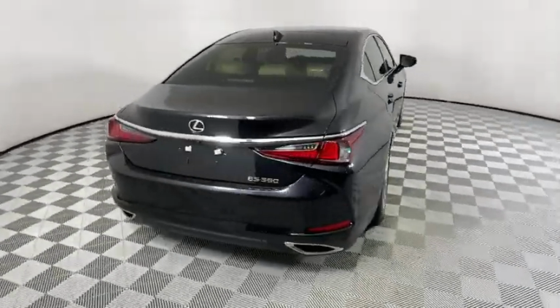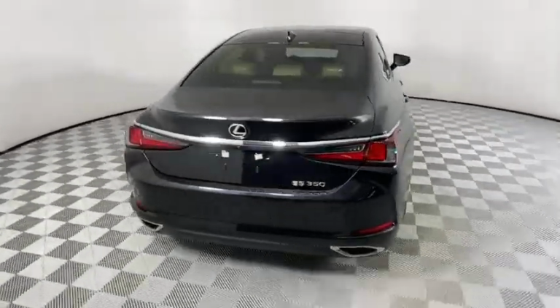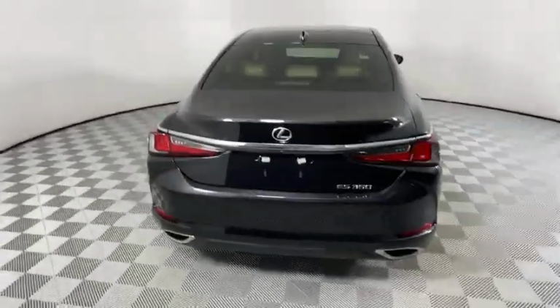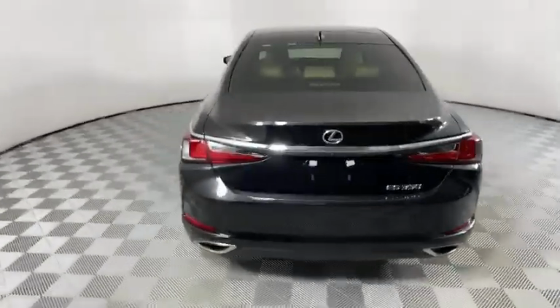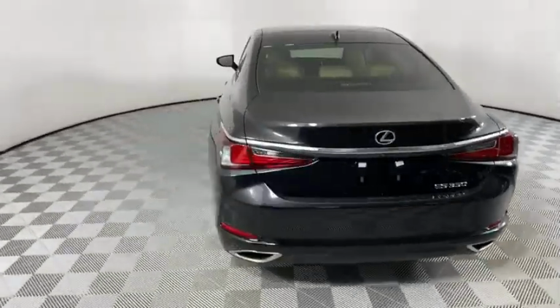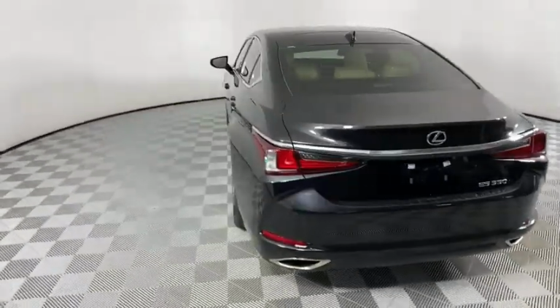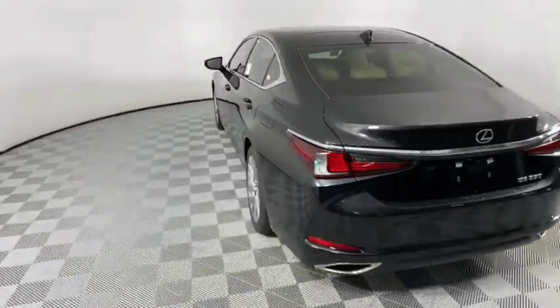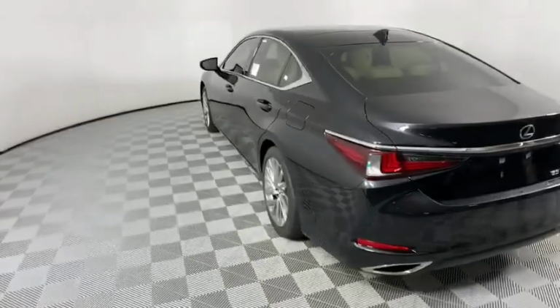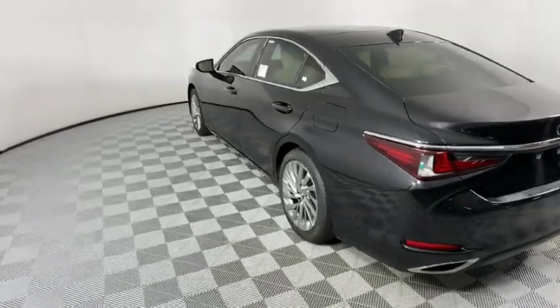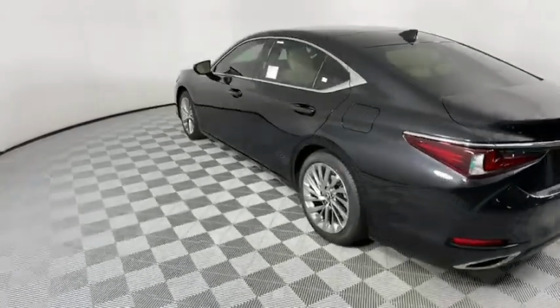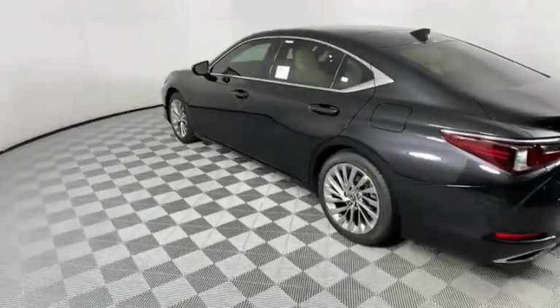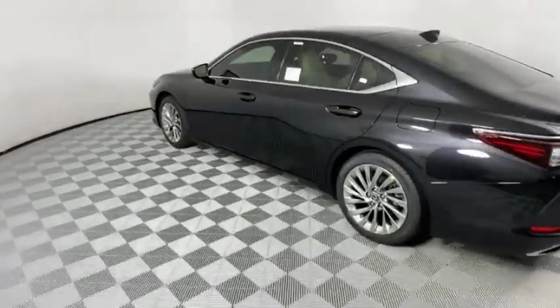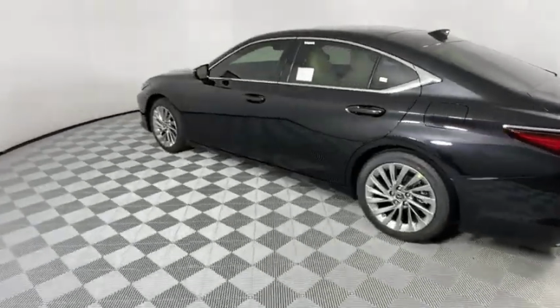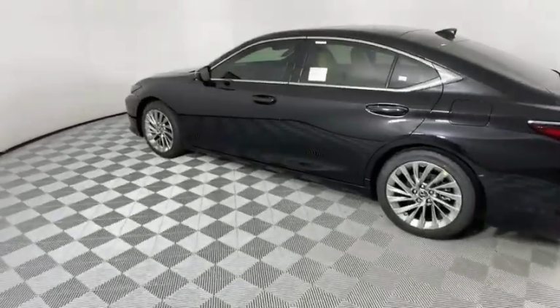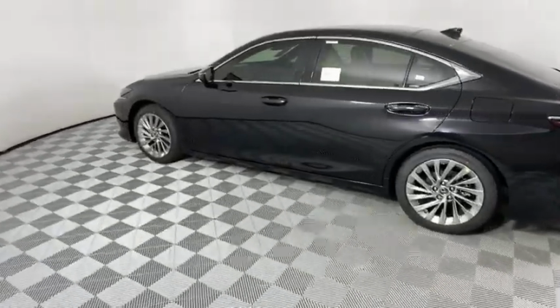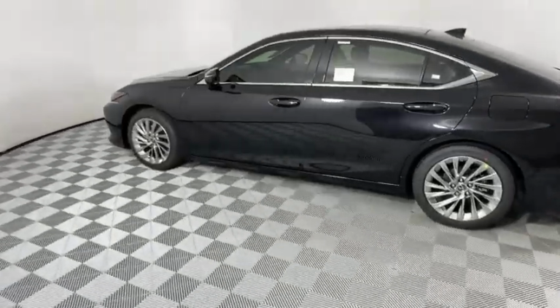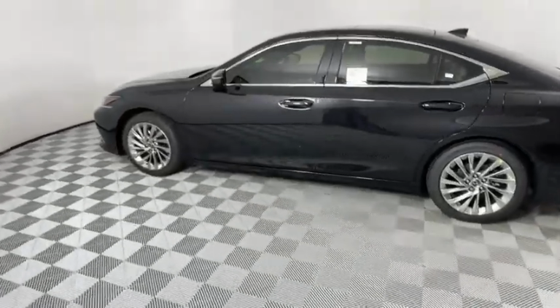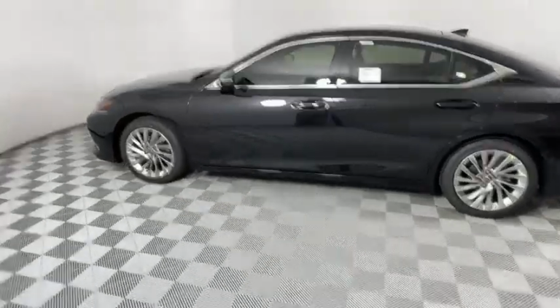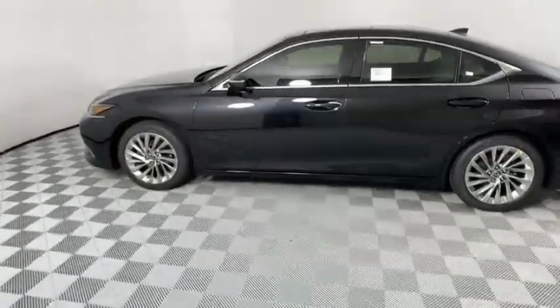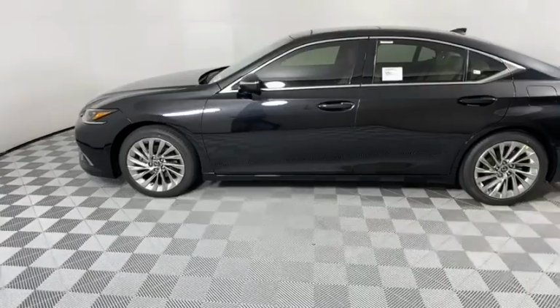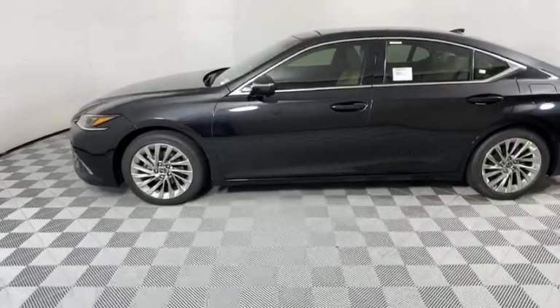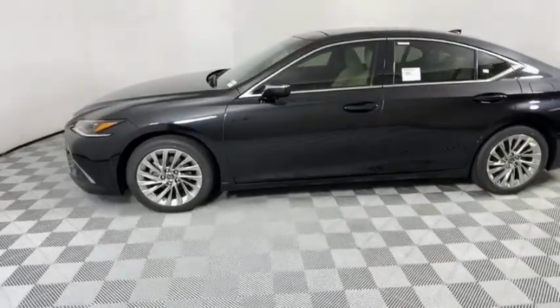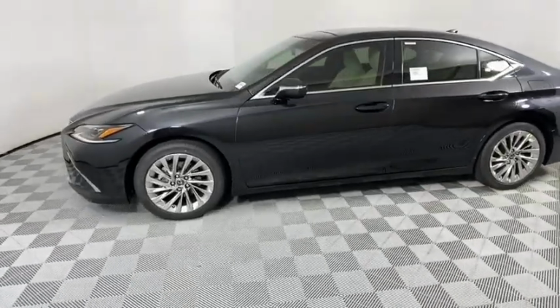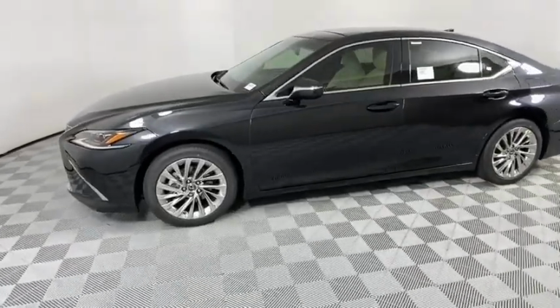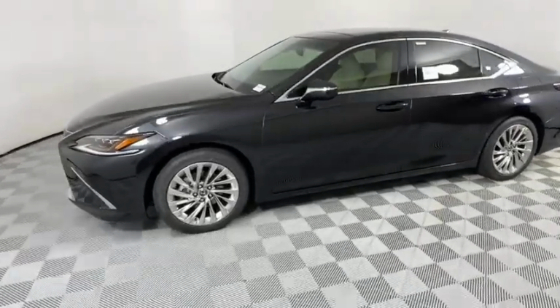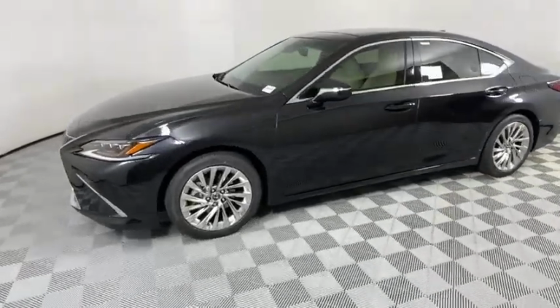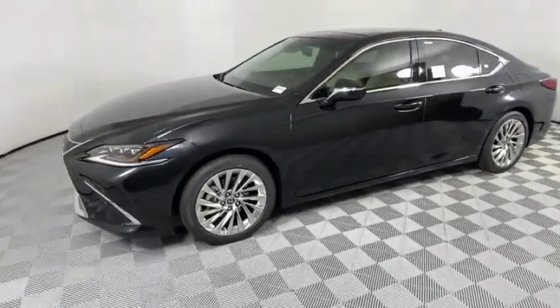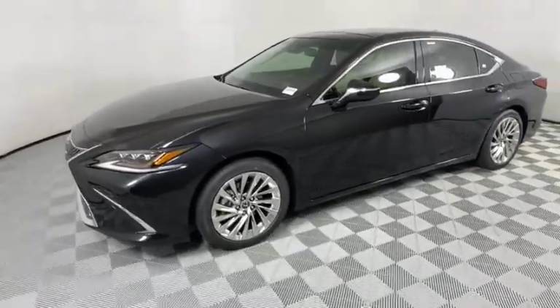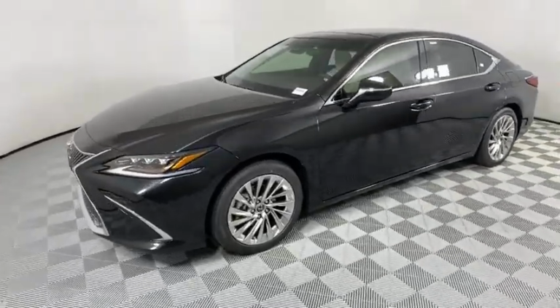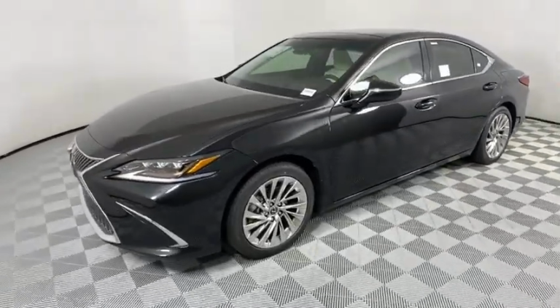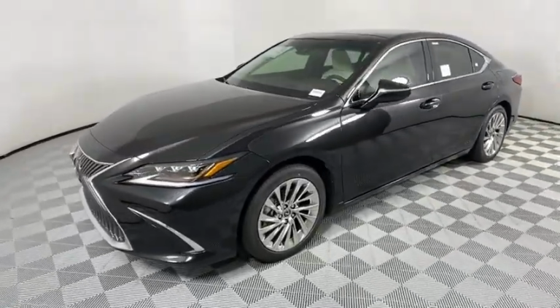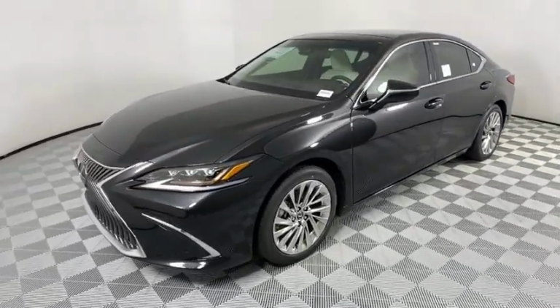Here are some of this vehicle's great options: keyless entry, remote engine start, power passenger seat, navigation system, backup camera, steering wheel audio controls, traction control, stability control, power liftgate.